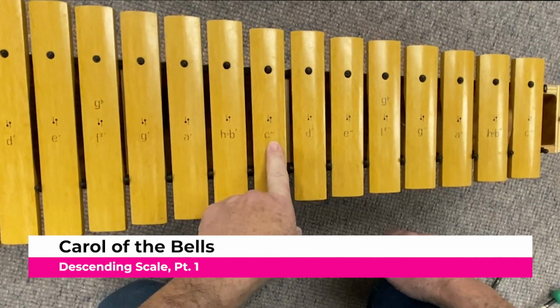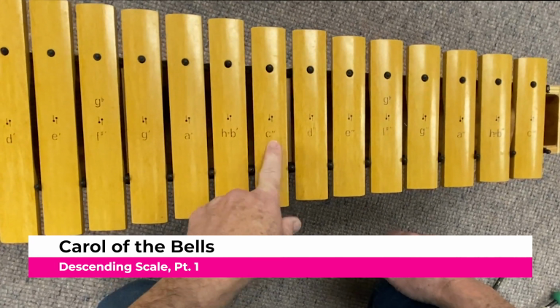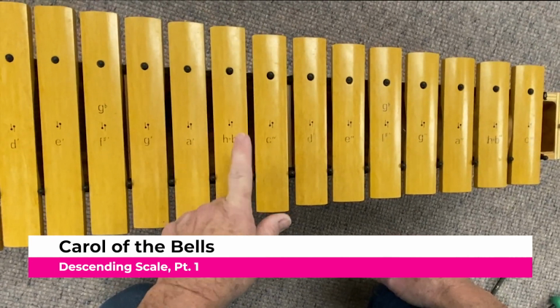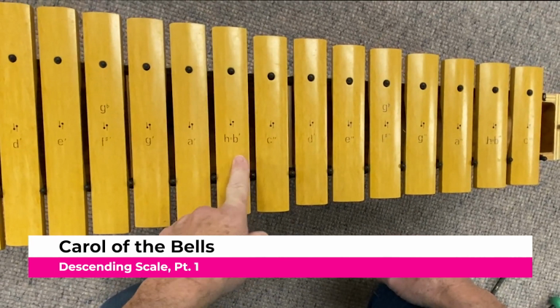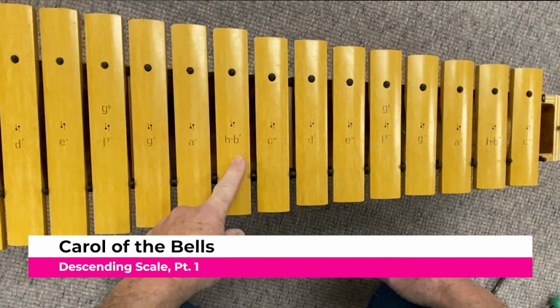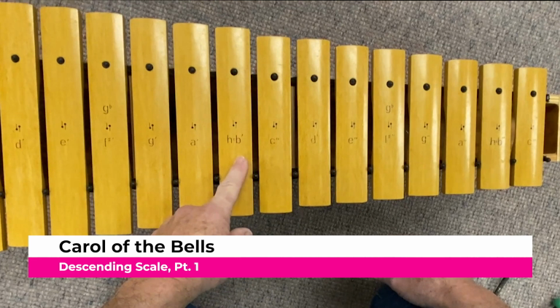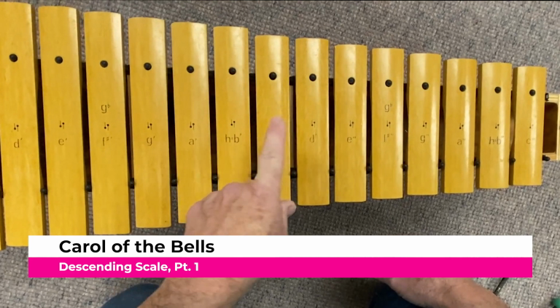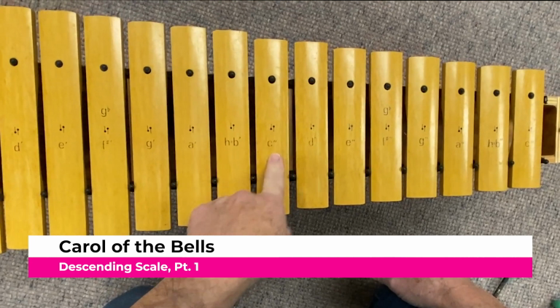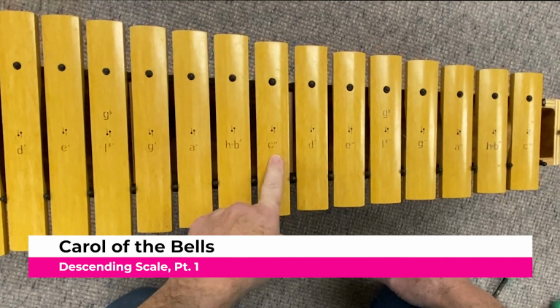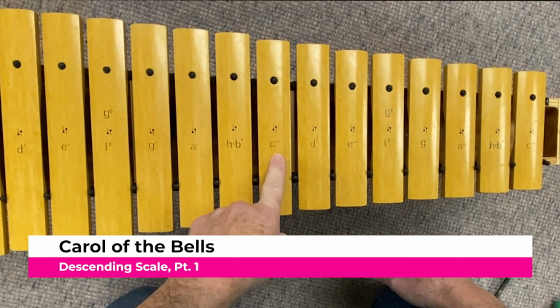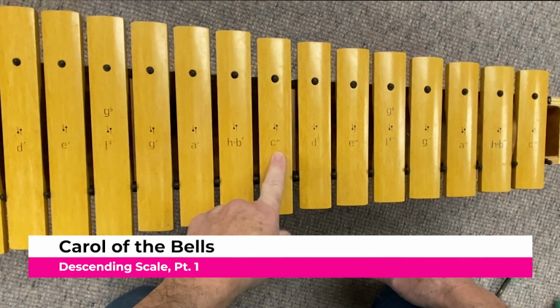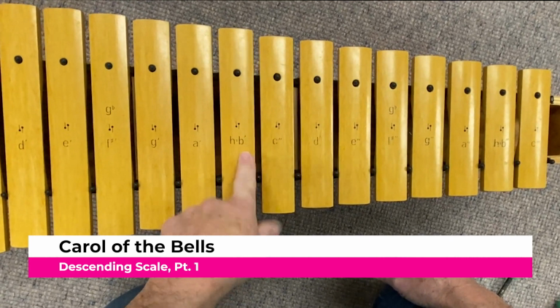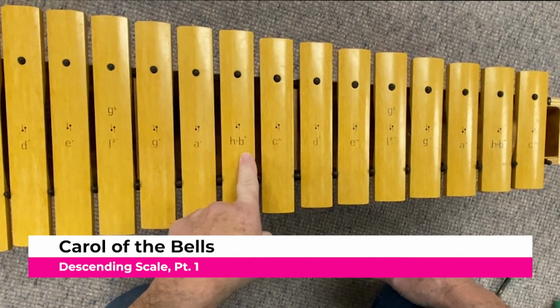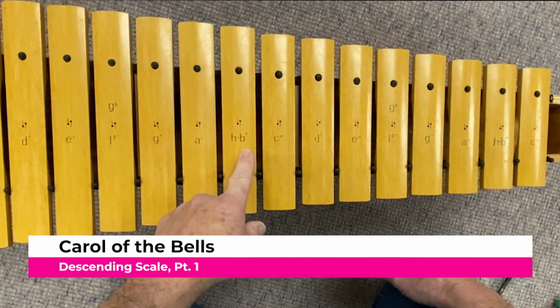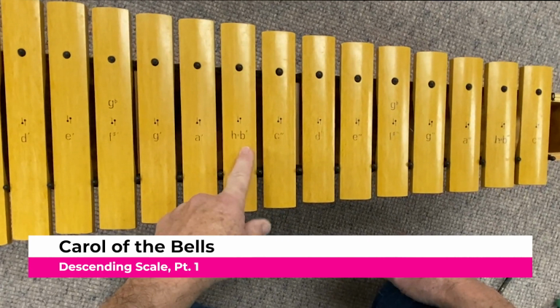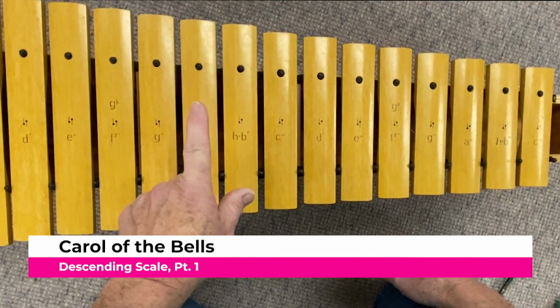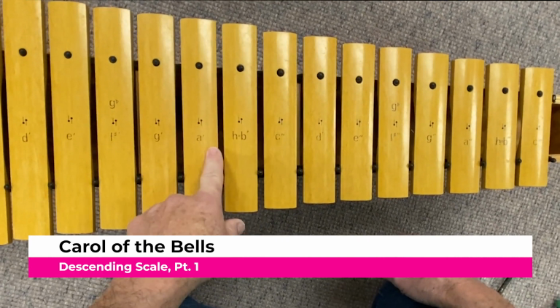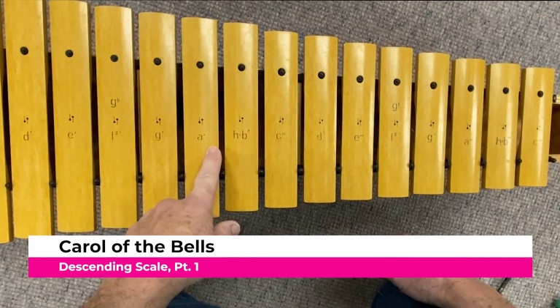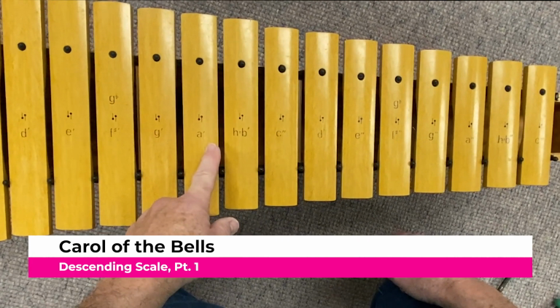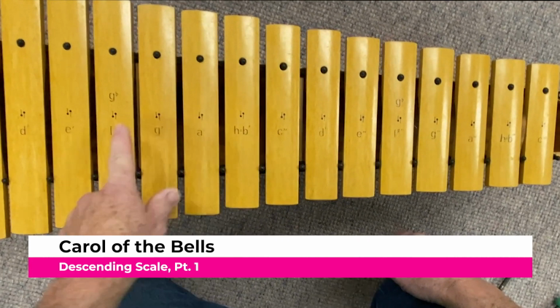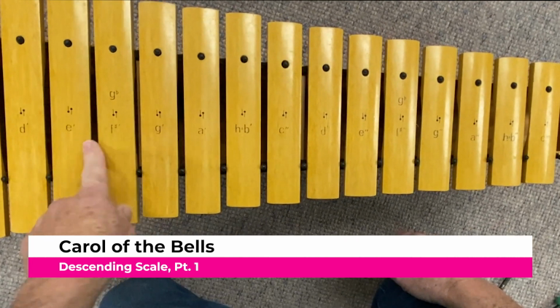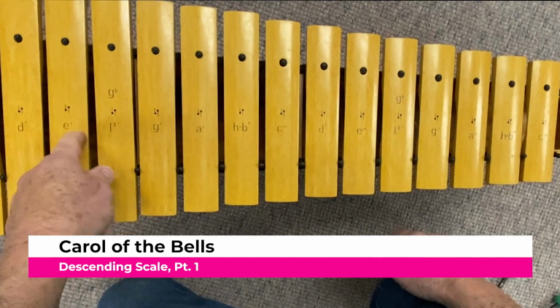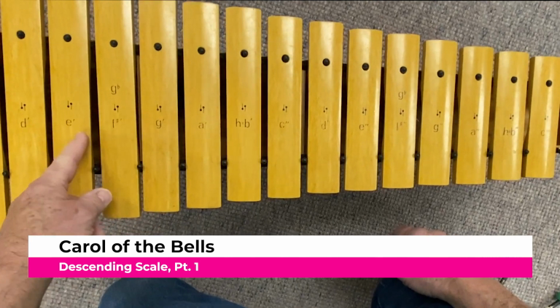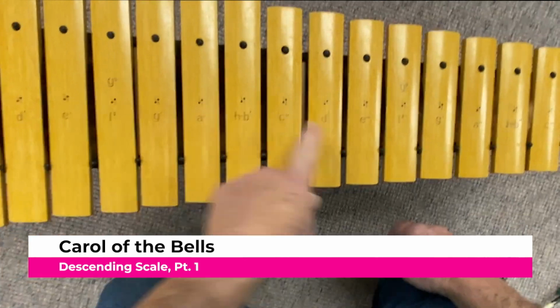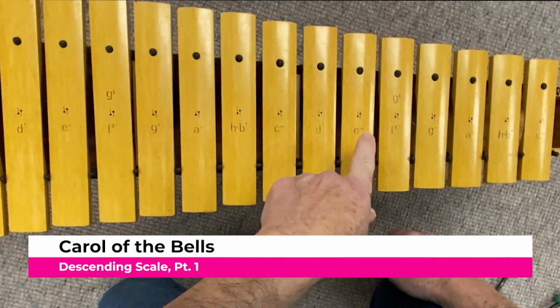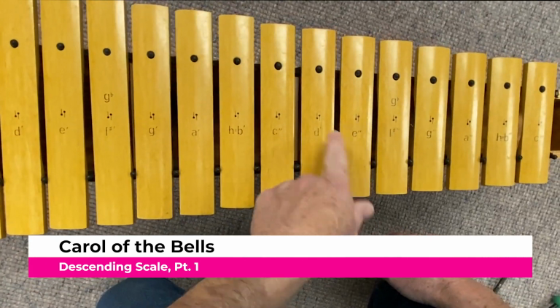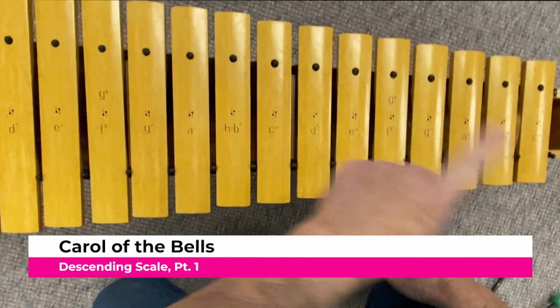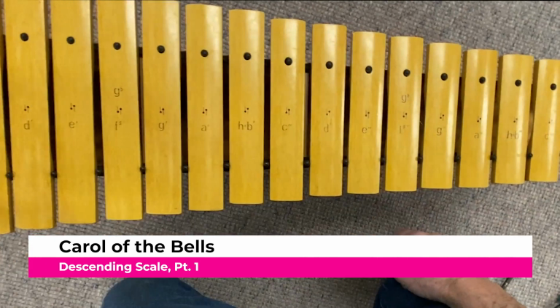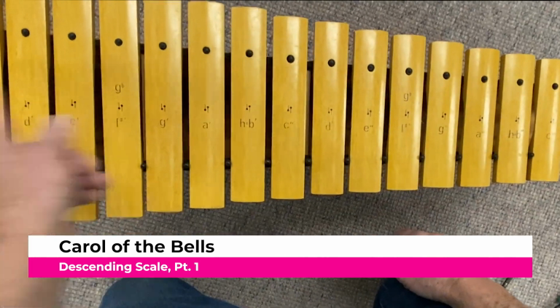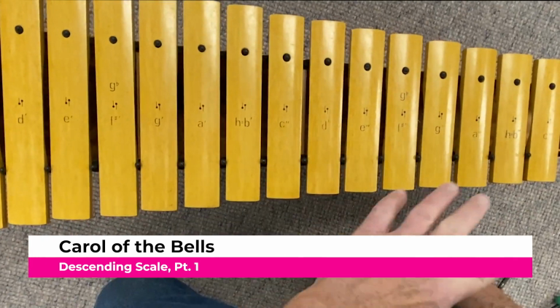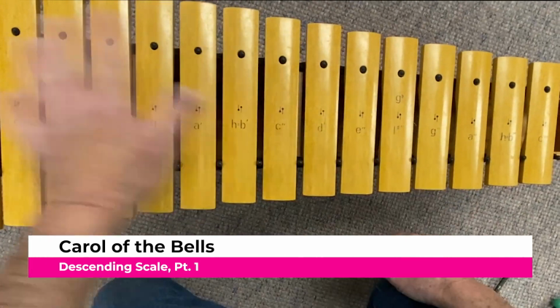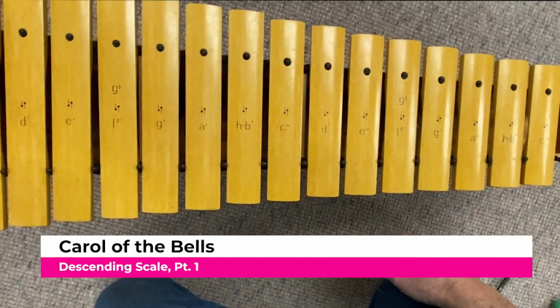Bum bum, B, bum bum bum, C, bum bum bum, B, bum bum bum, A, bum bum bum, E, bum bum bum. And then you just keep going, that's all you do.